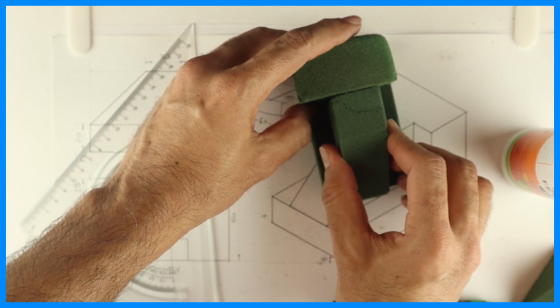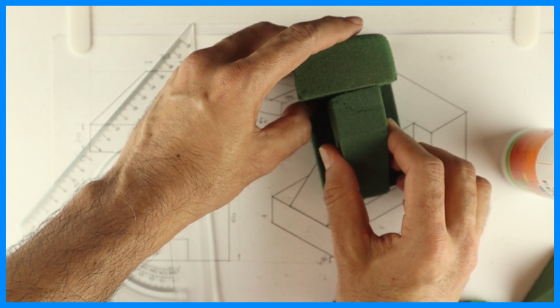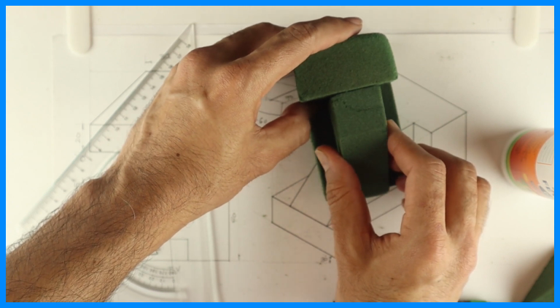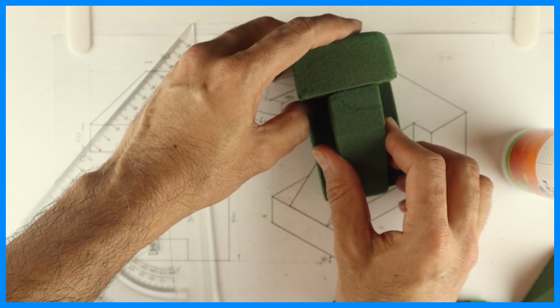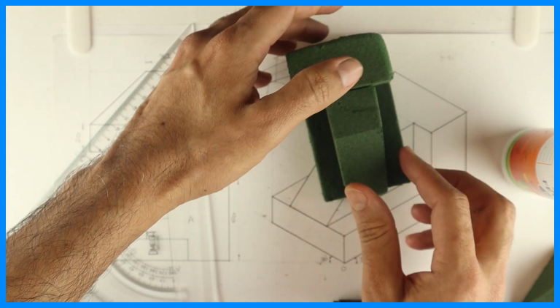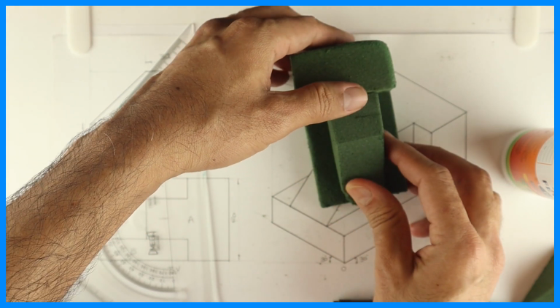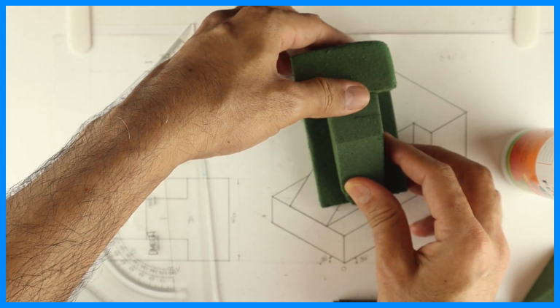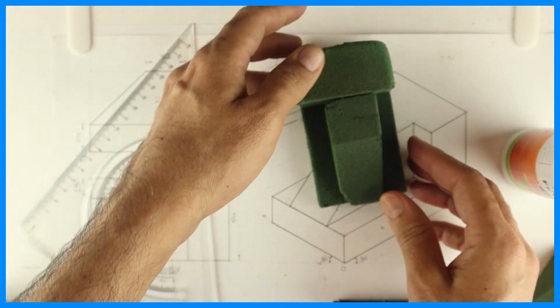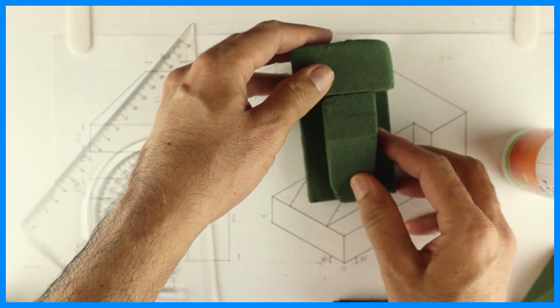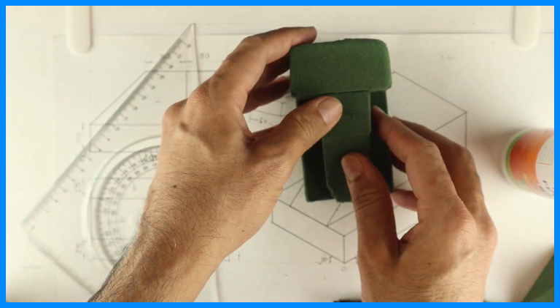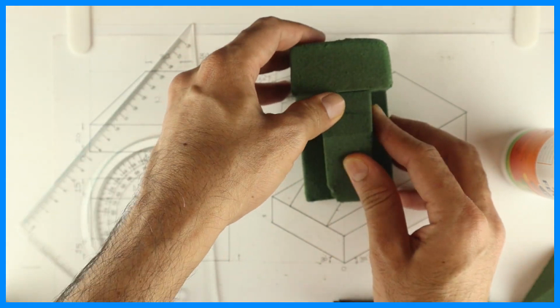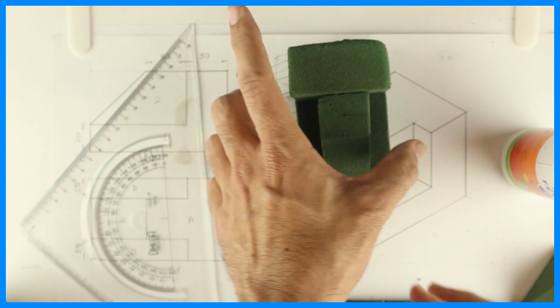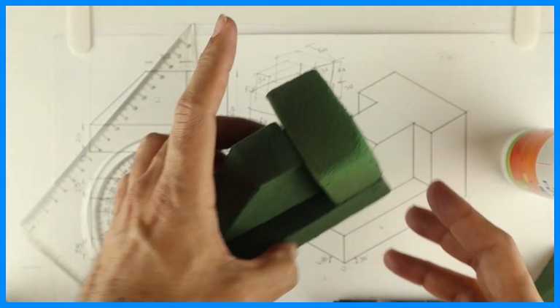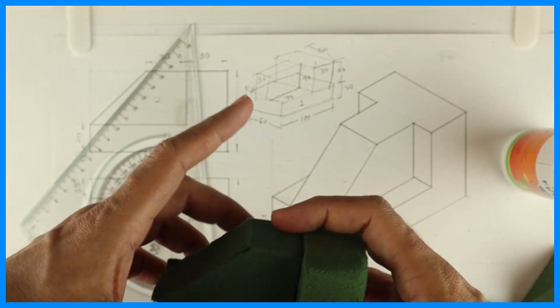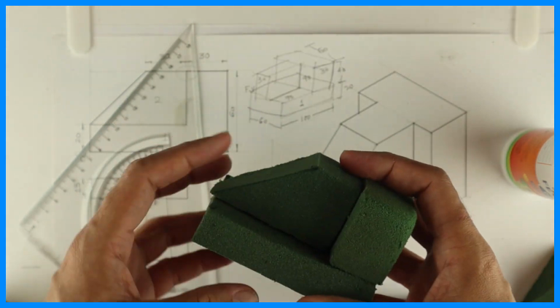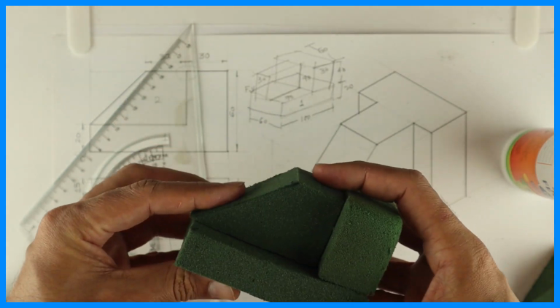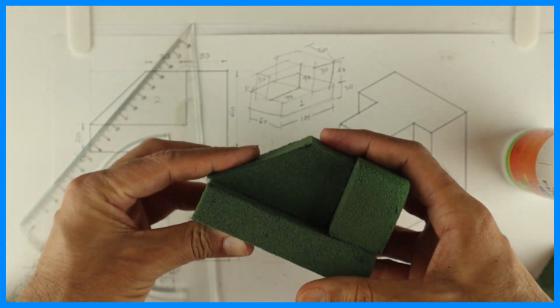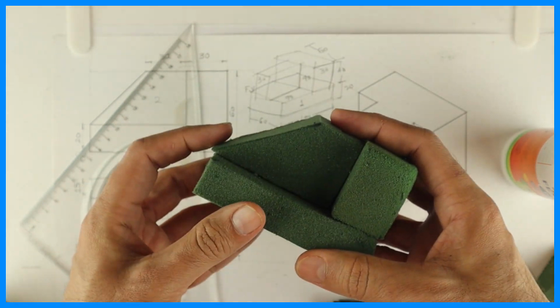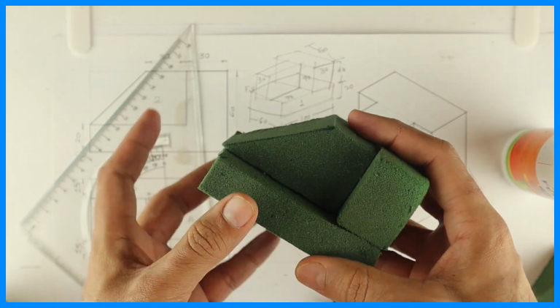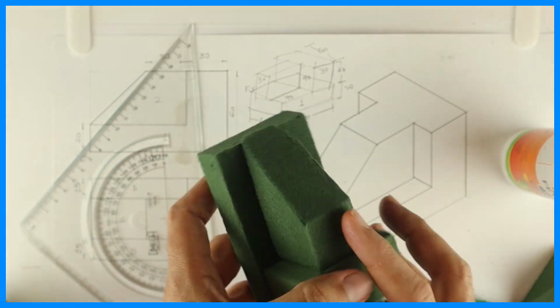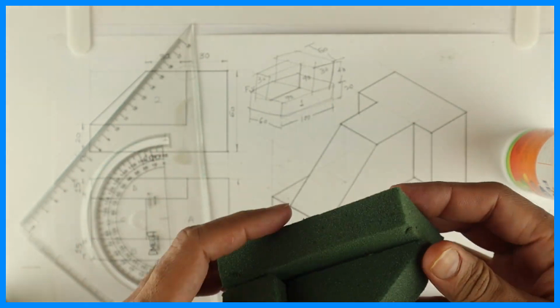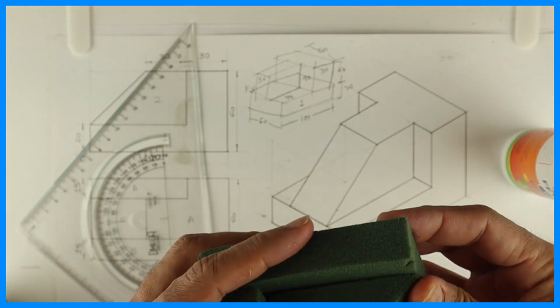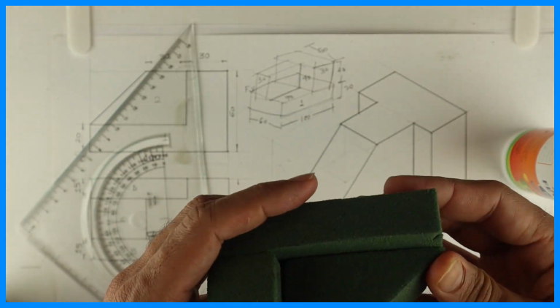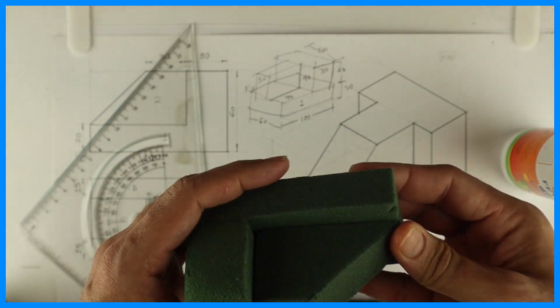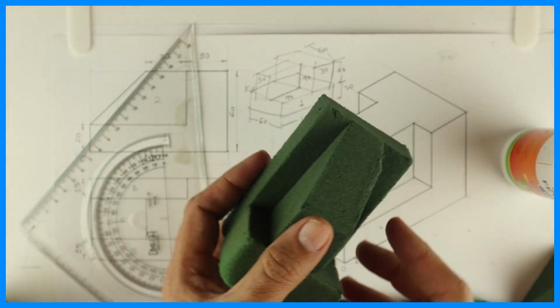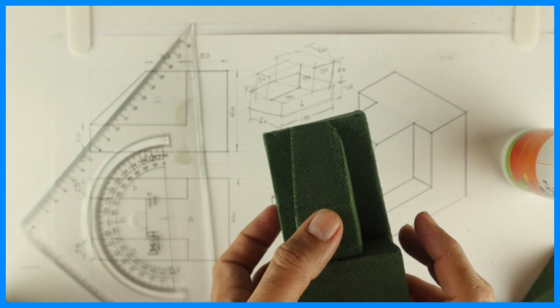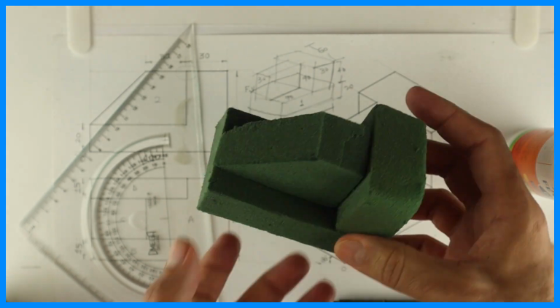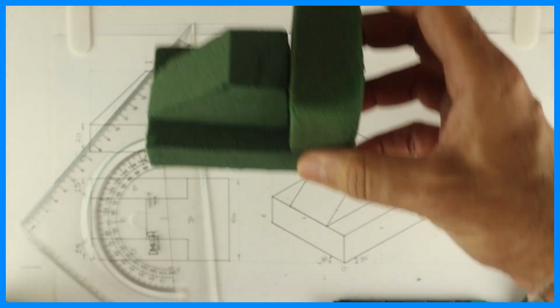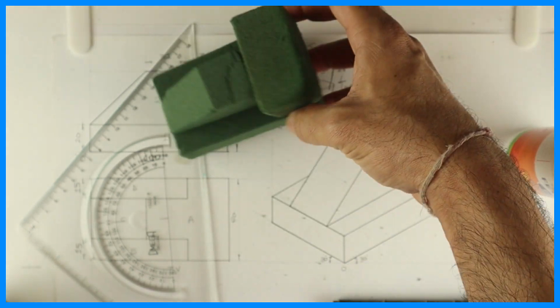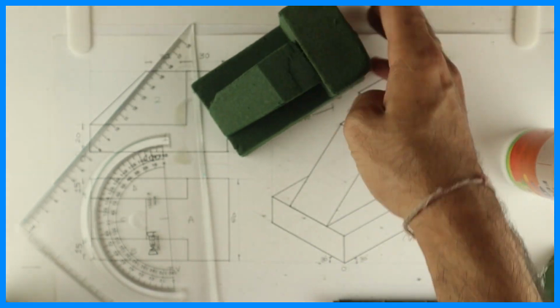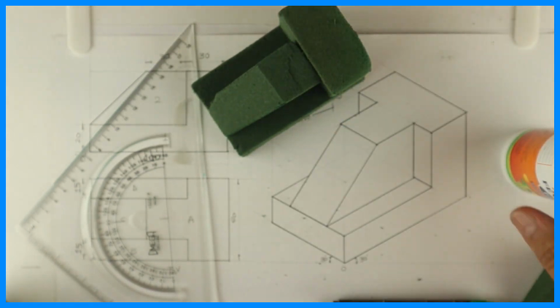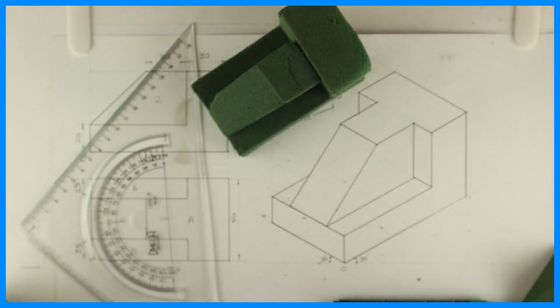So we are done with this block. Thank you.